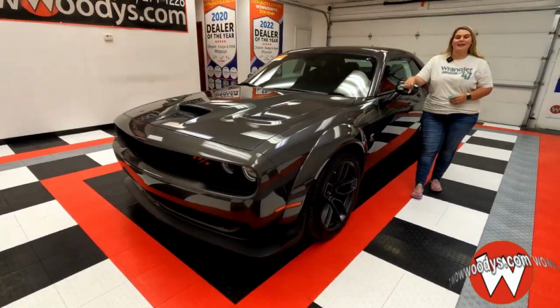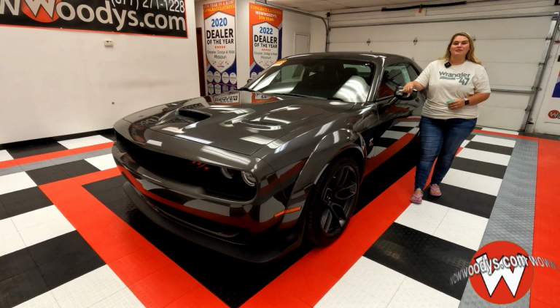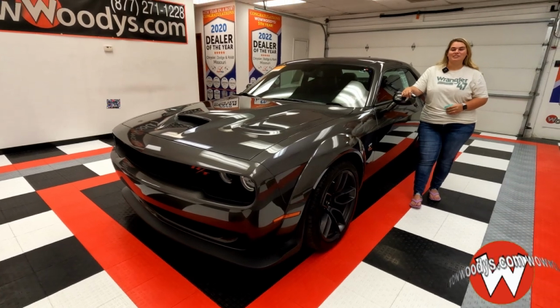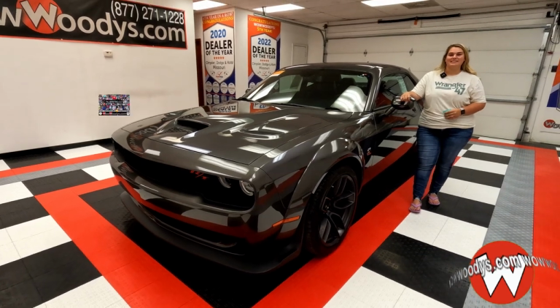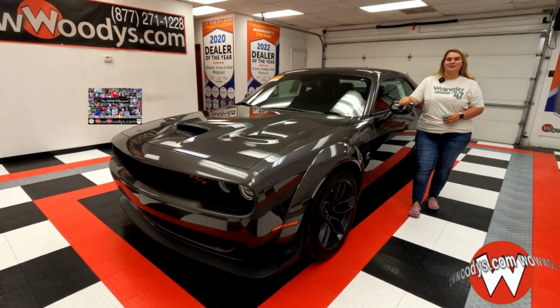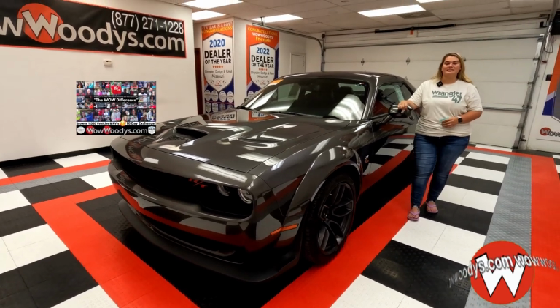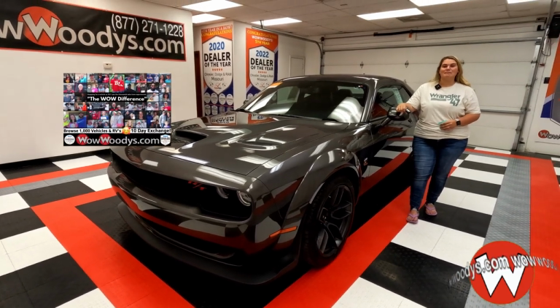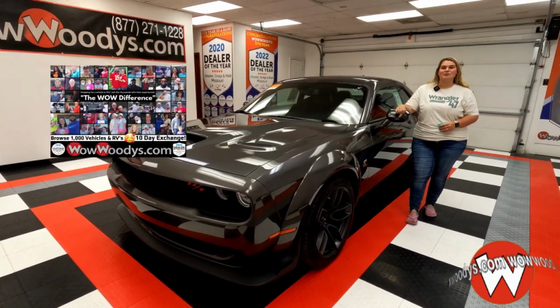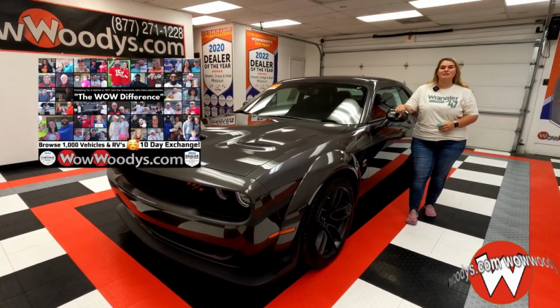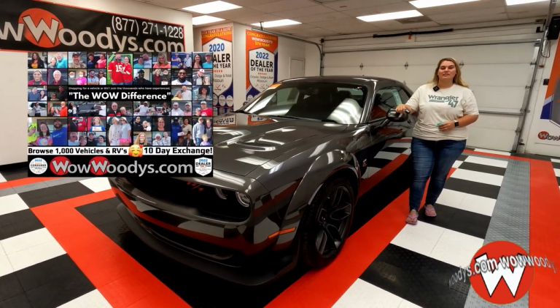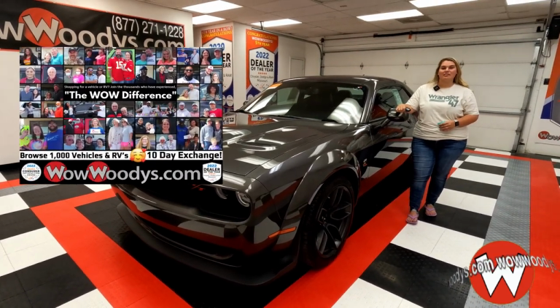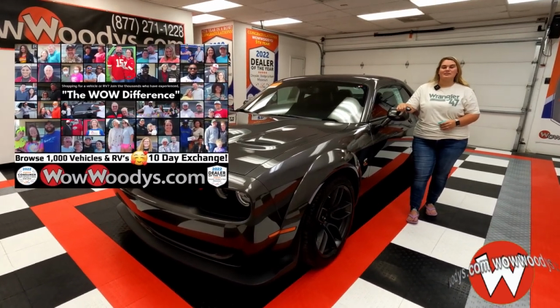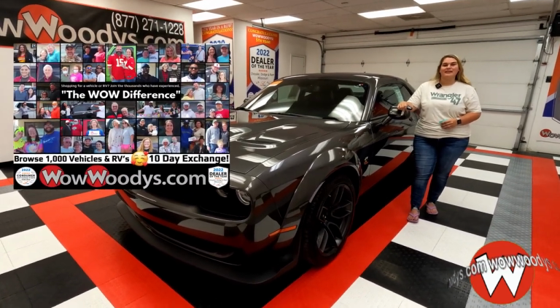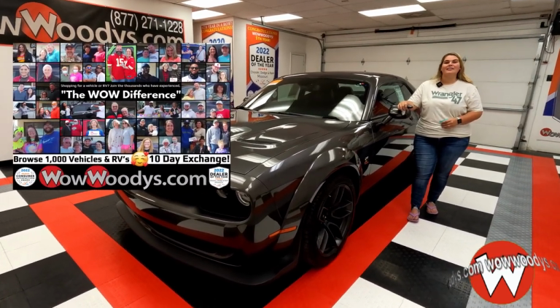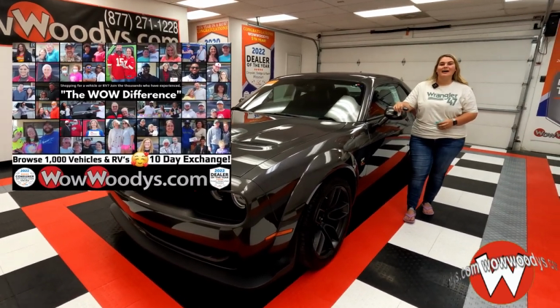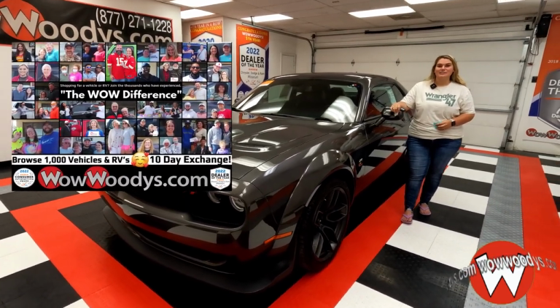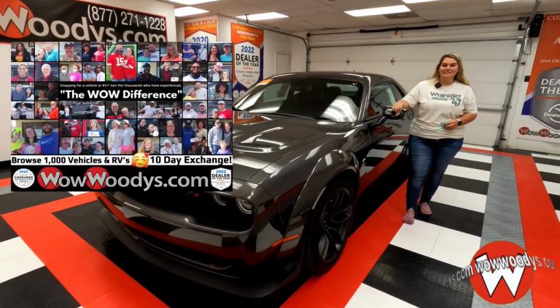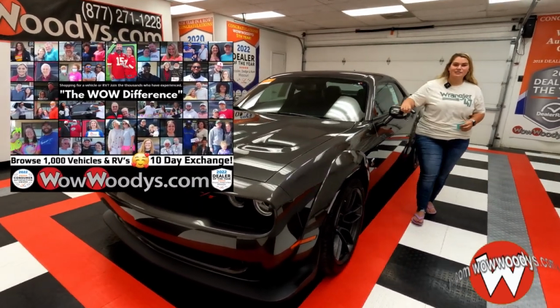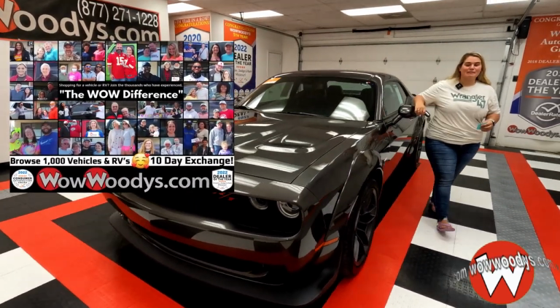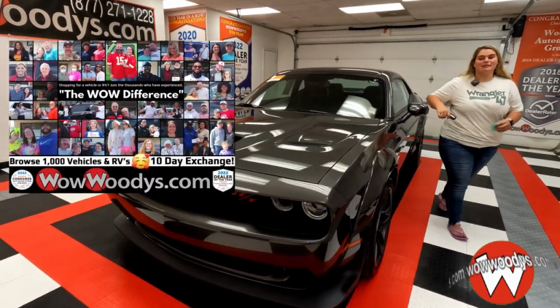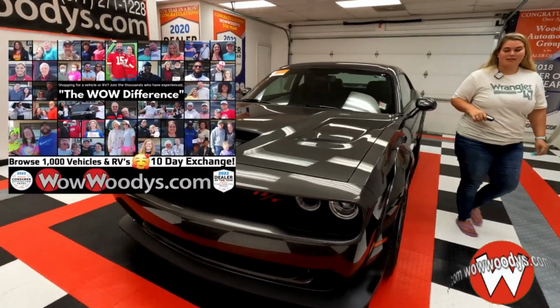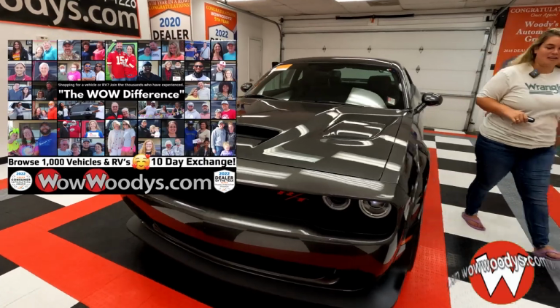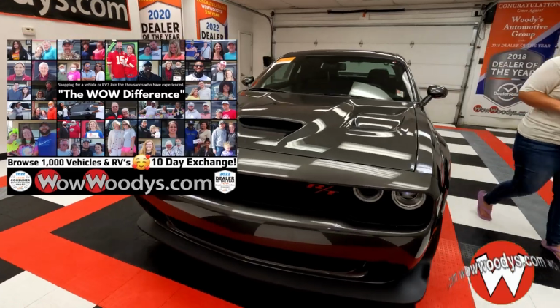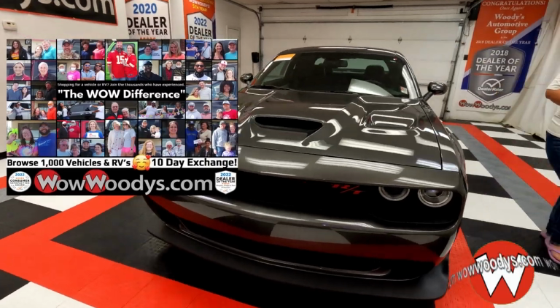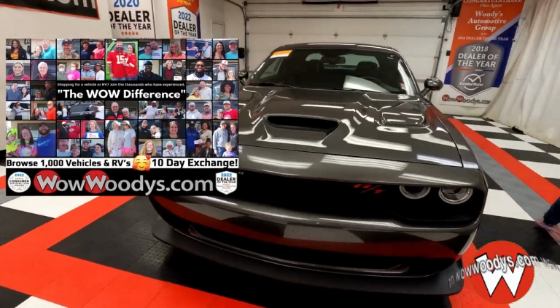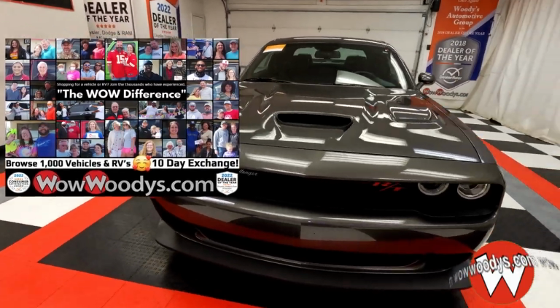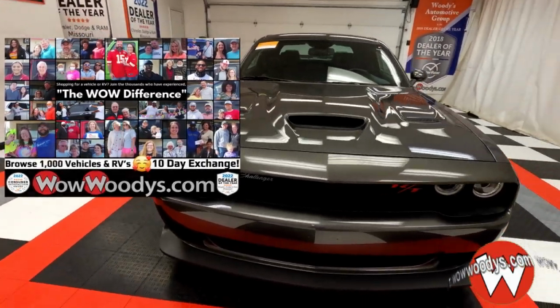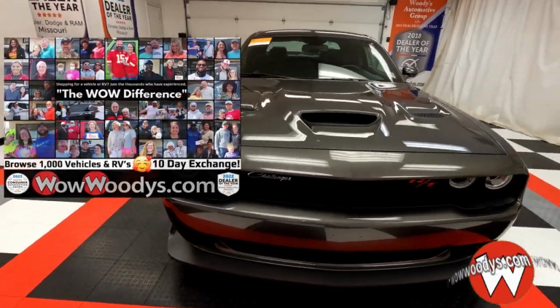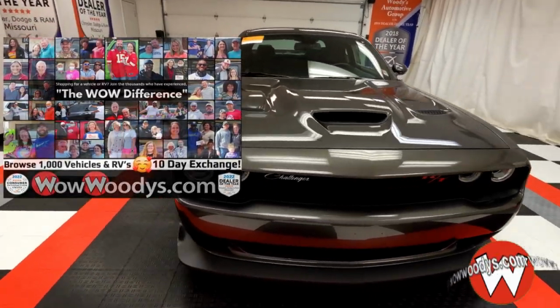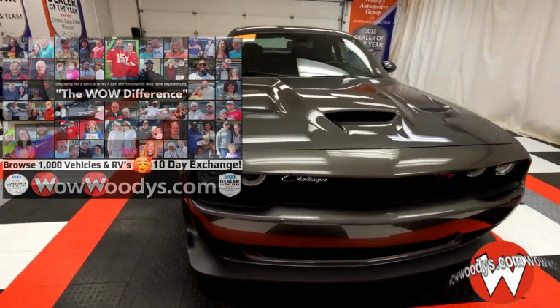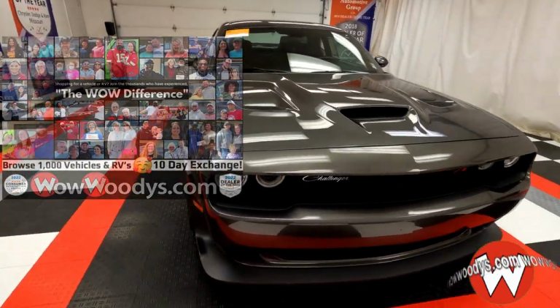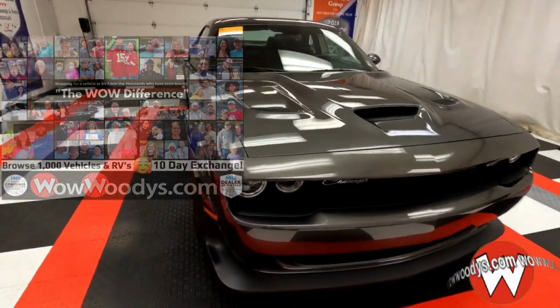Hey, everyone. It's Chelsea here at Woody's Automotive Group in Chillicothe, Missouri, the highest-rated dealership in Middle America, and you can learn why by going to over10000reviews.com.